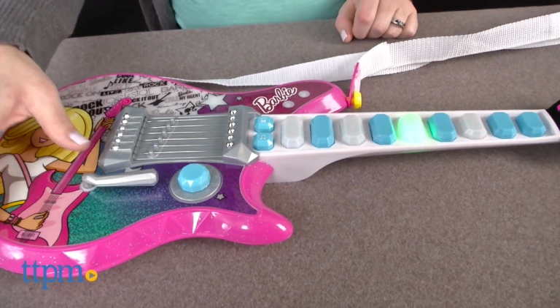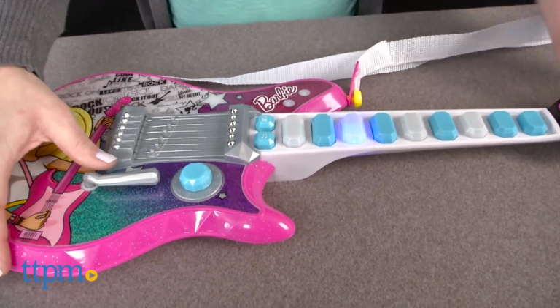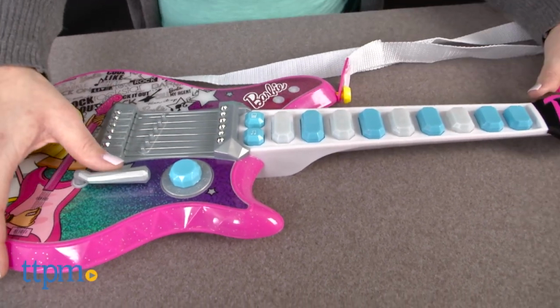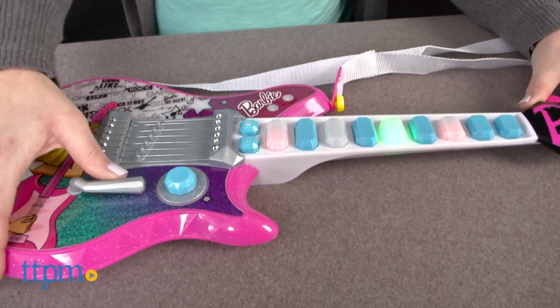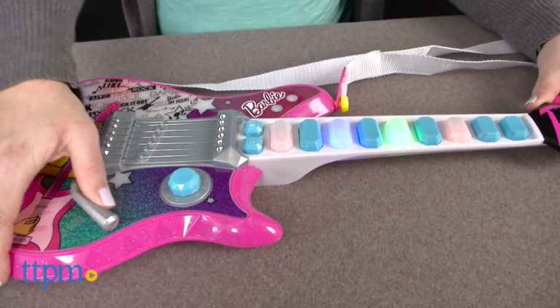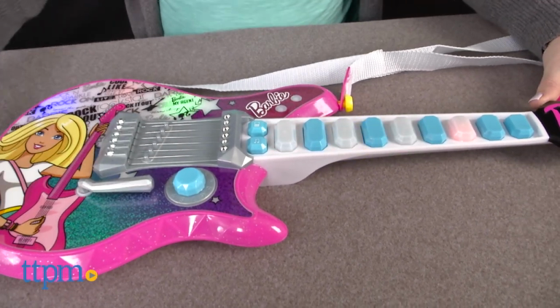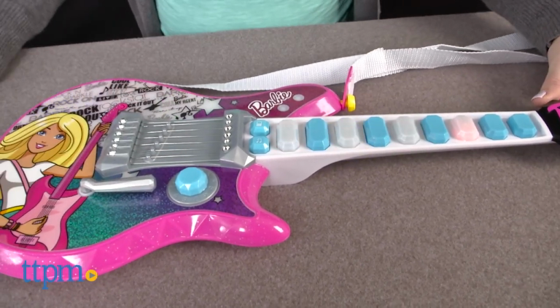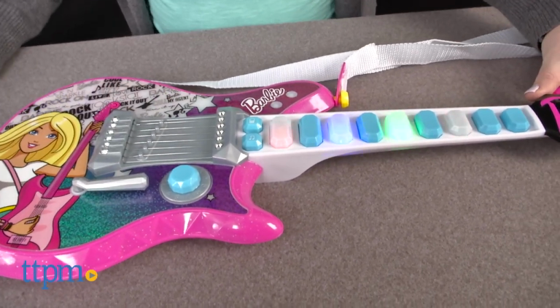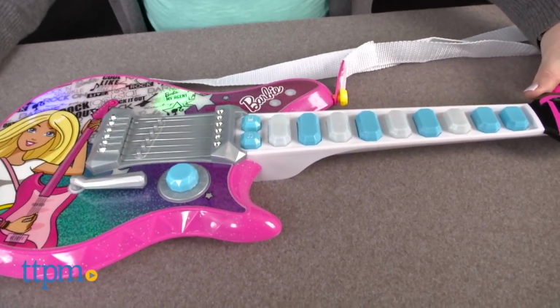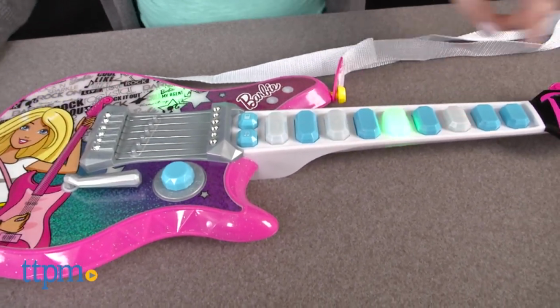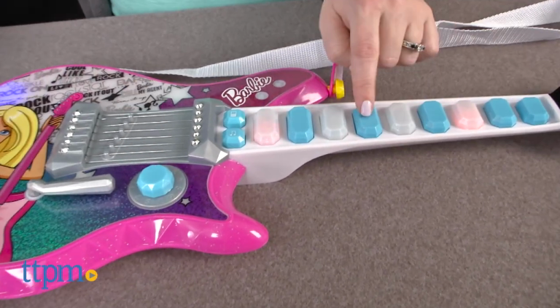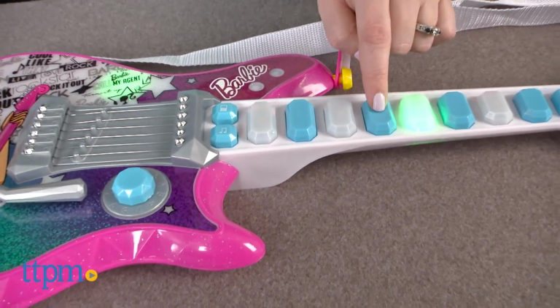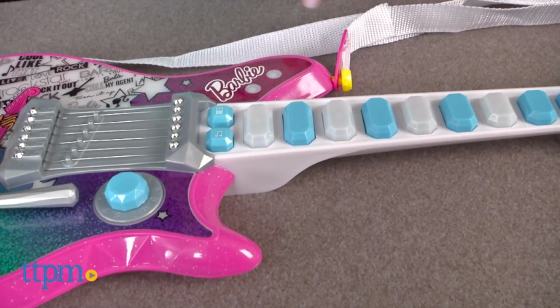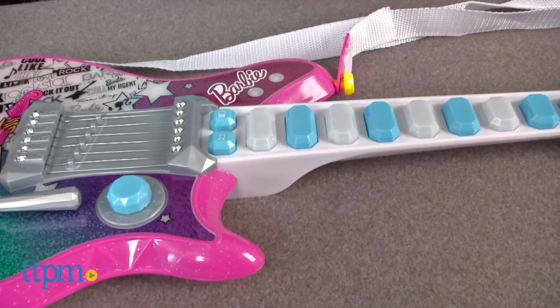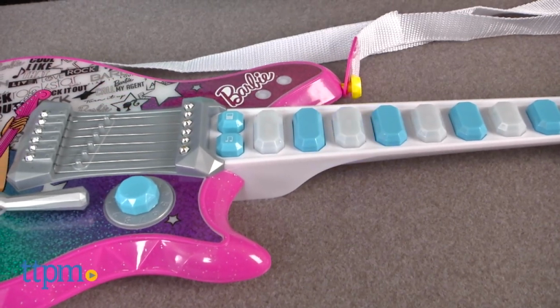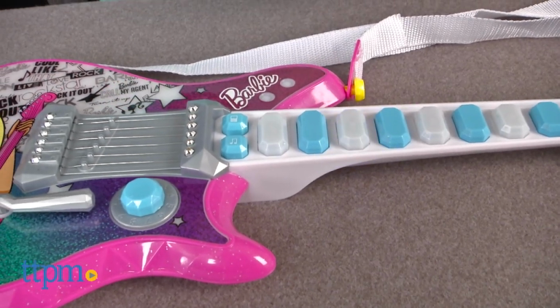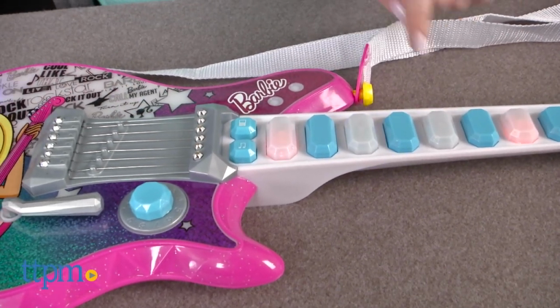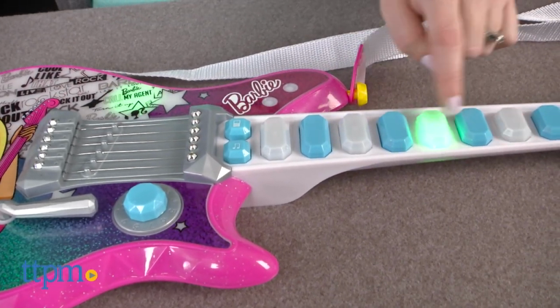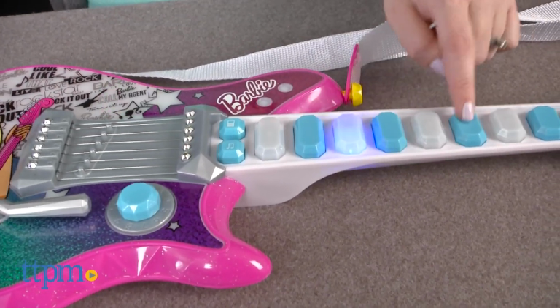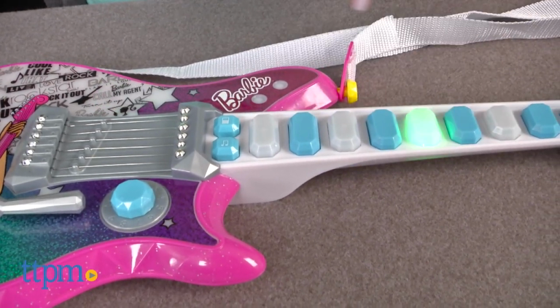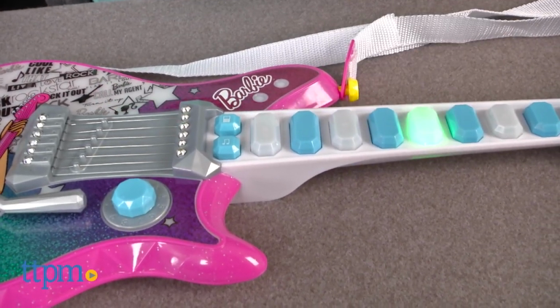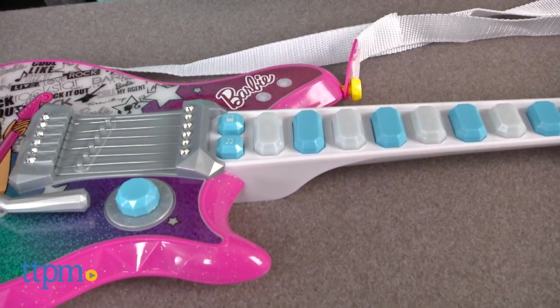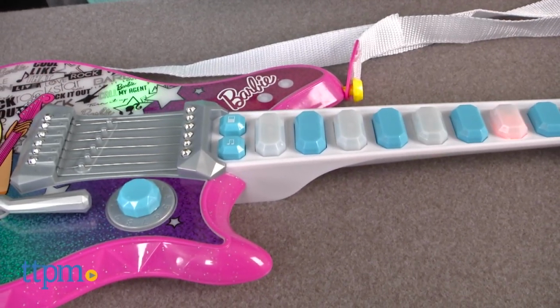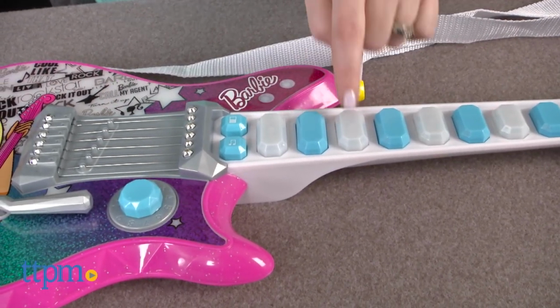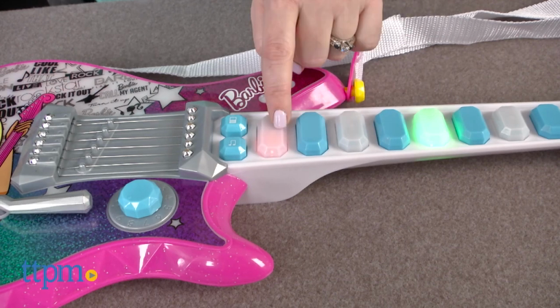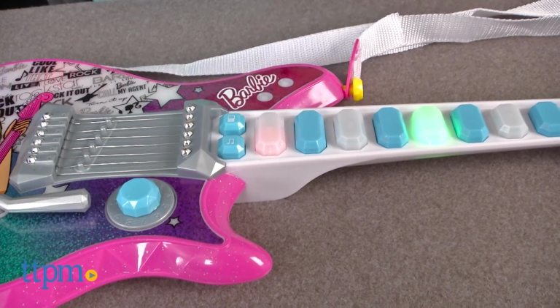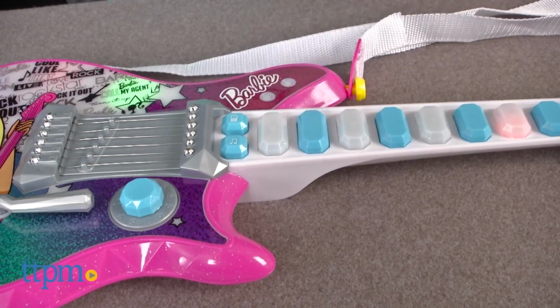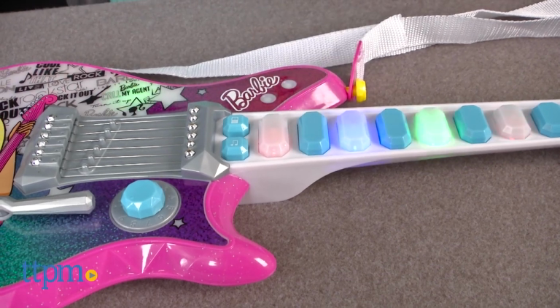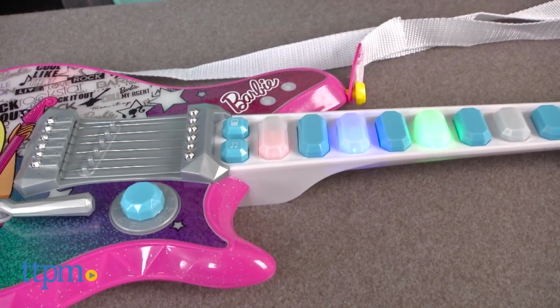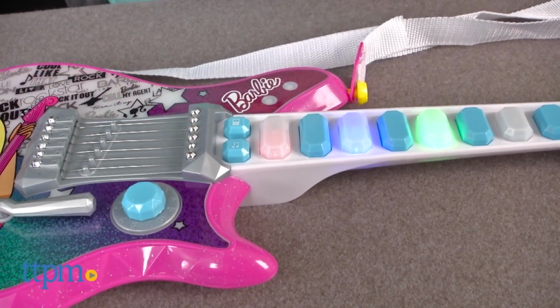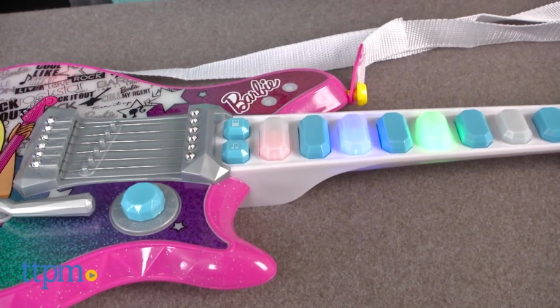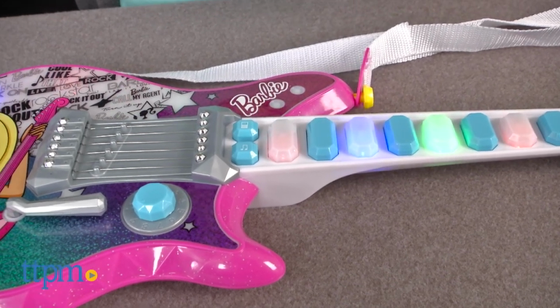Barbie fans ages 3 and up will enjoy pretending to be rock stars, singing along as part of Barbie's band, or as Barbie yourself. This toy guitar will inspire lots of imaginative music roleplay for young Barbie fans who dream of becoming pop stars.